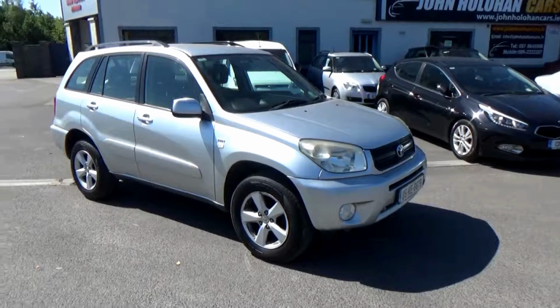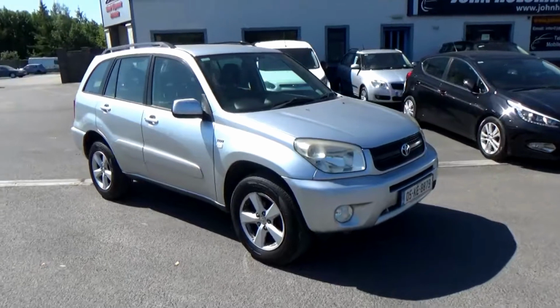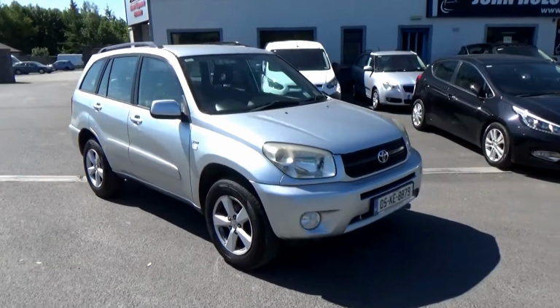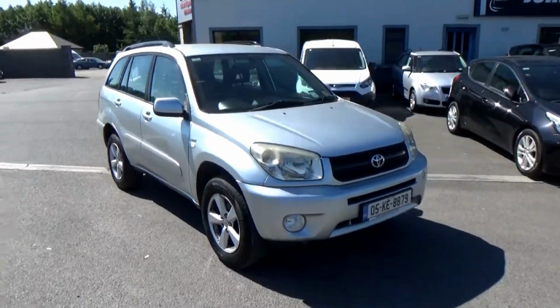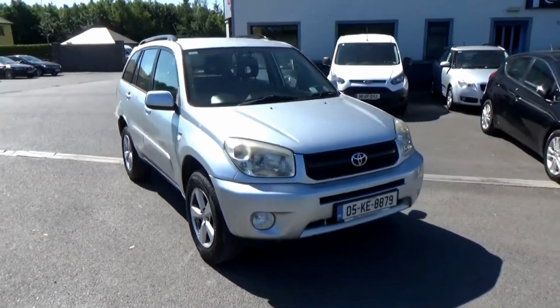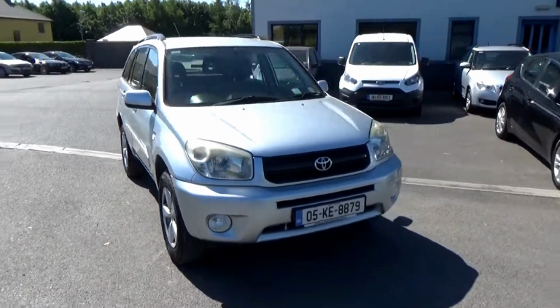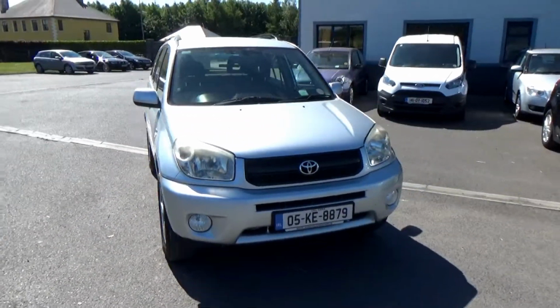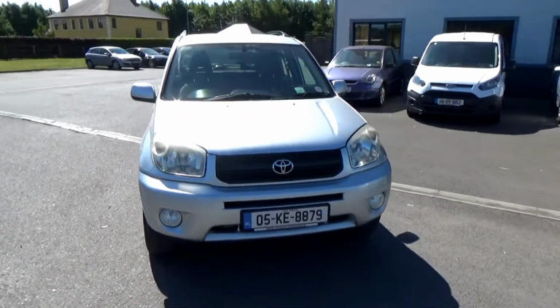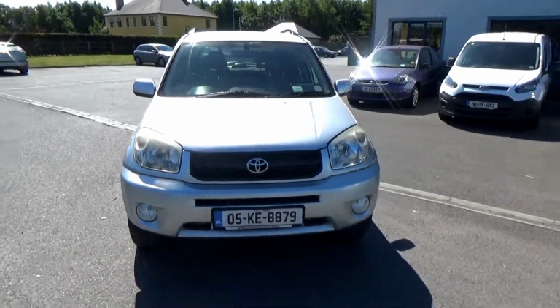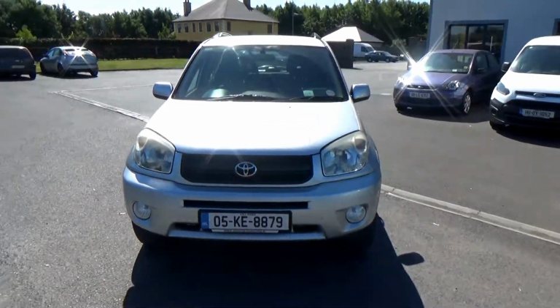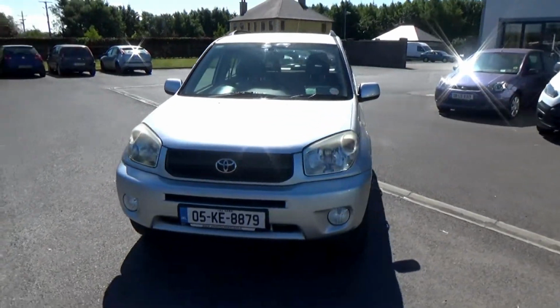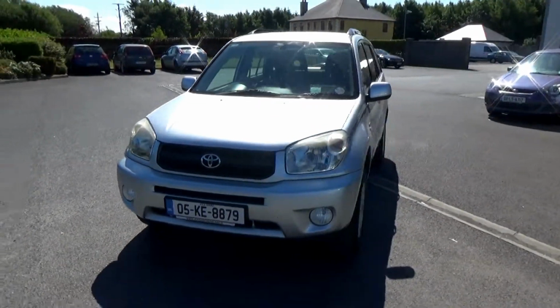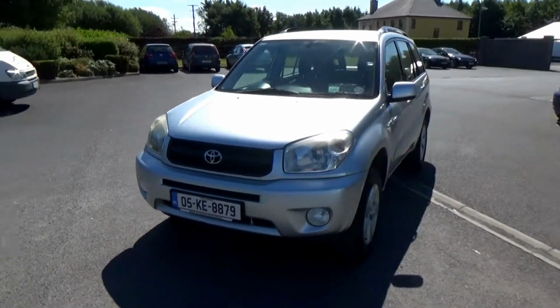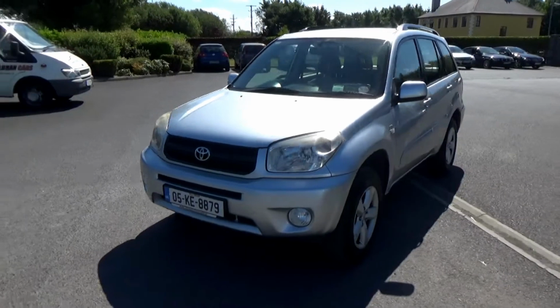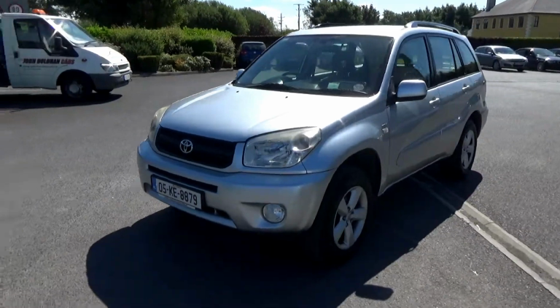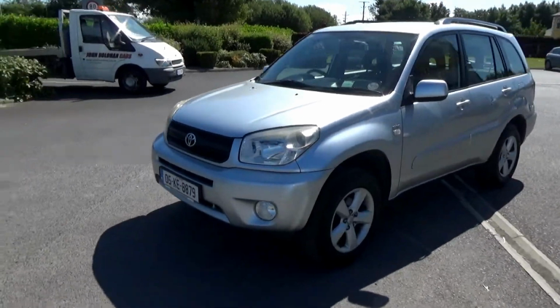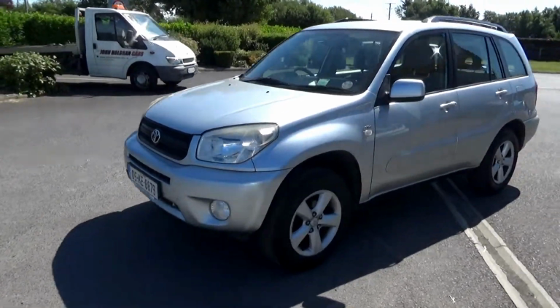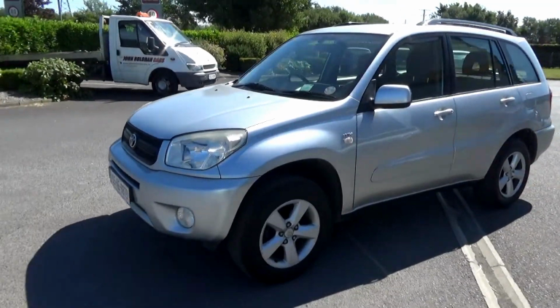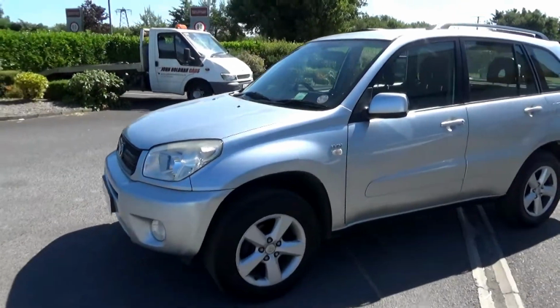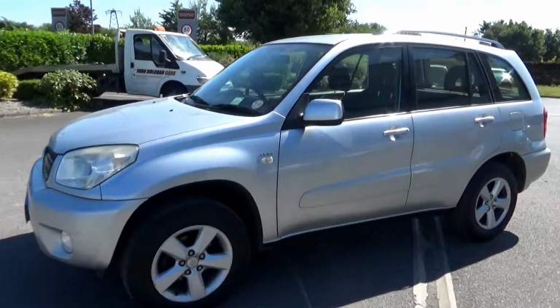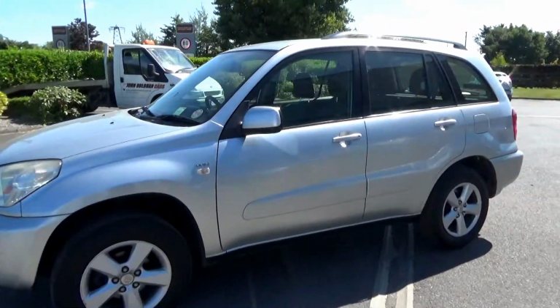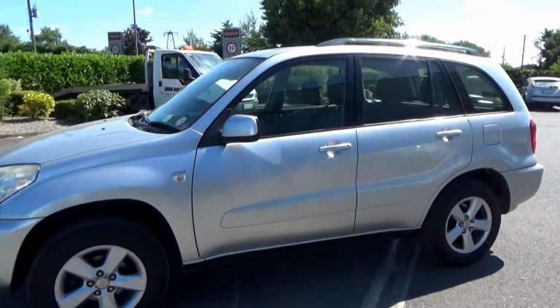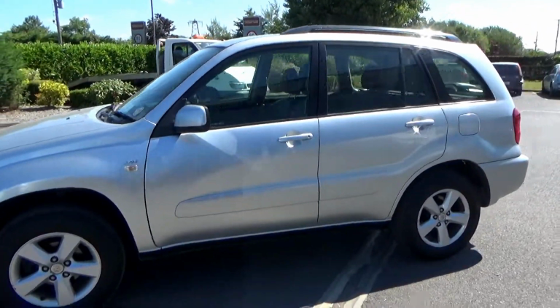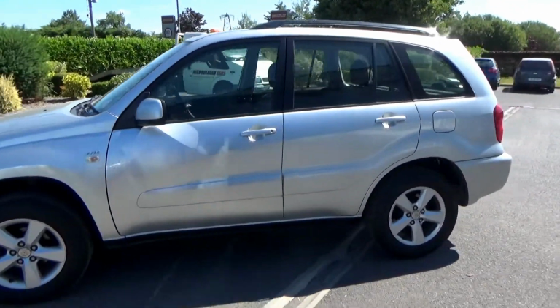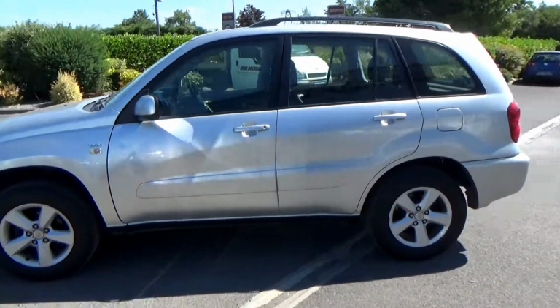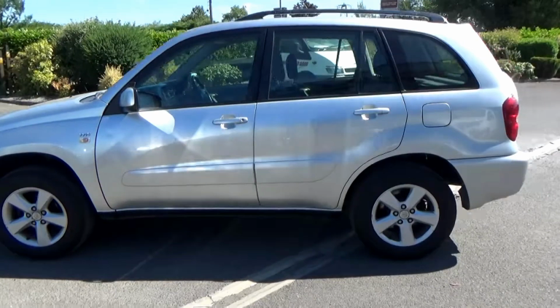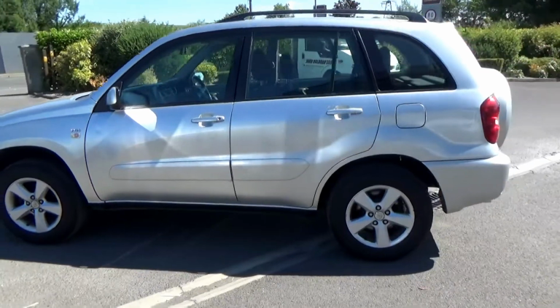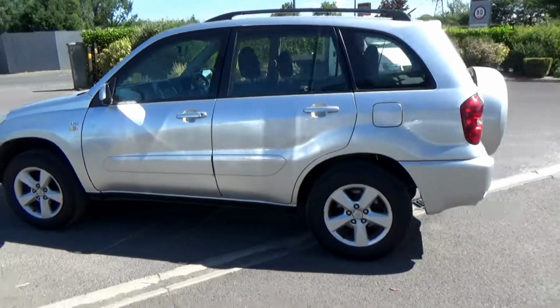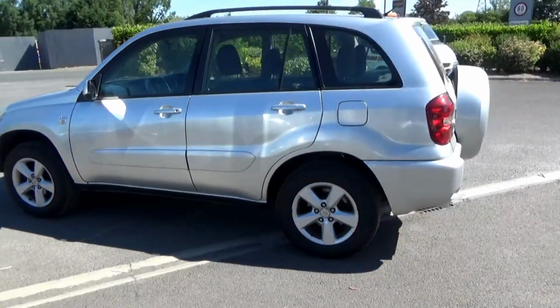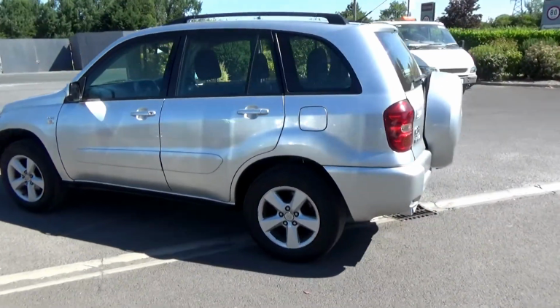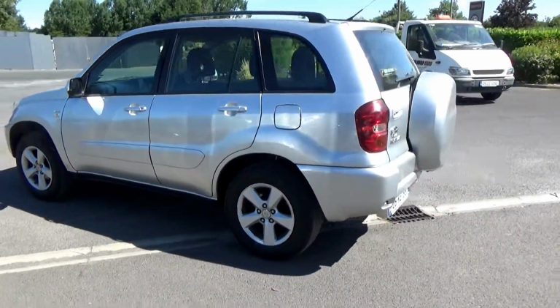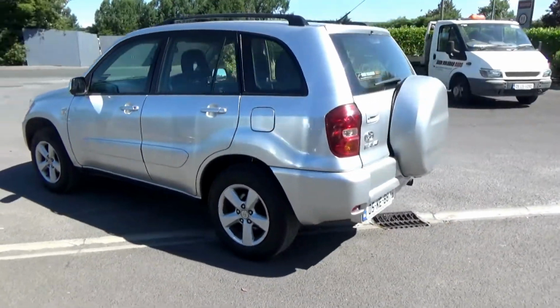Hello and welcome. Today we're going to give you a brief presentation of our 05 Toyota RAV4. The first thing I want to say is this car is in stunning condition. It's one owner from new and it's a credit to its previous owner. It's as close to new as you'll get.